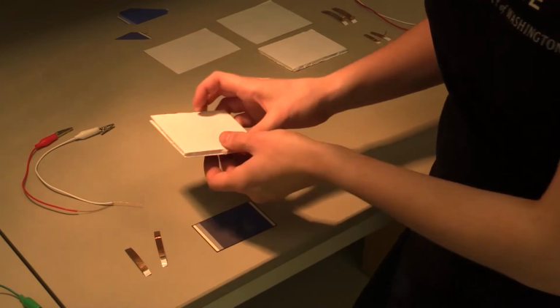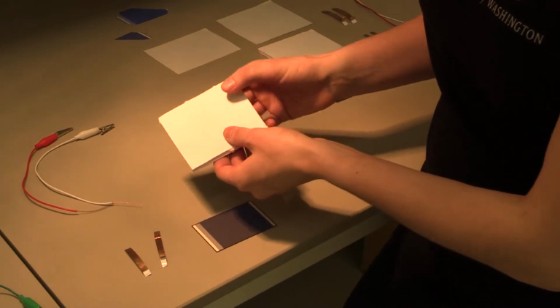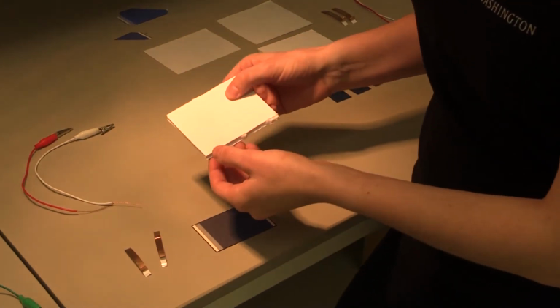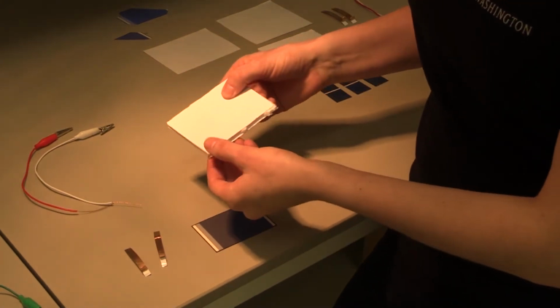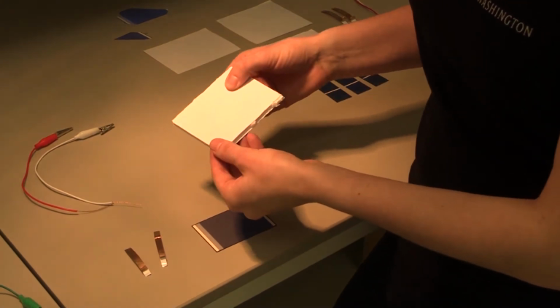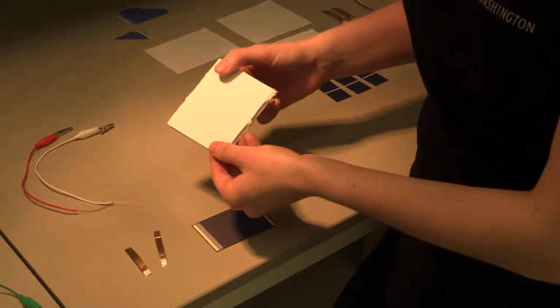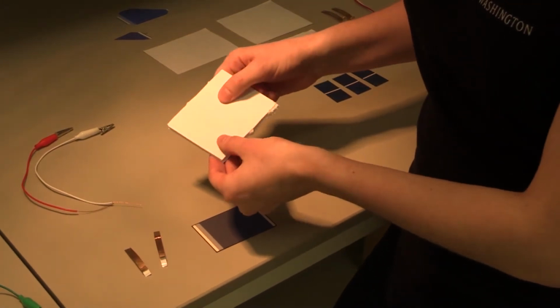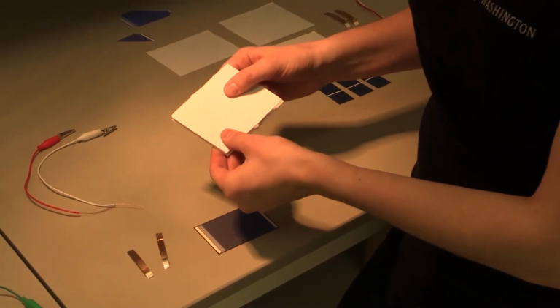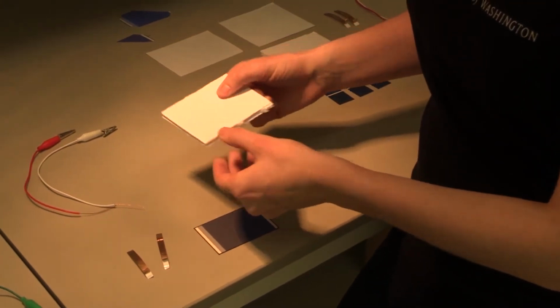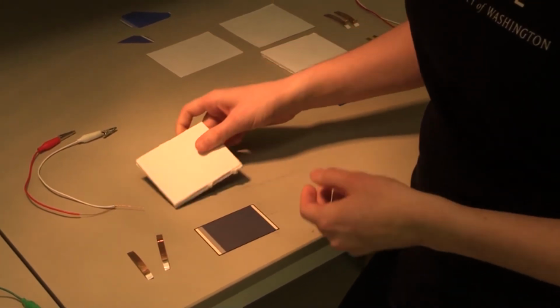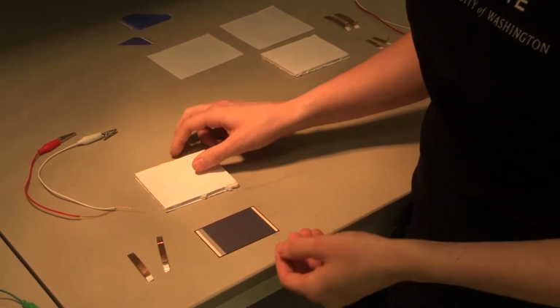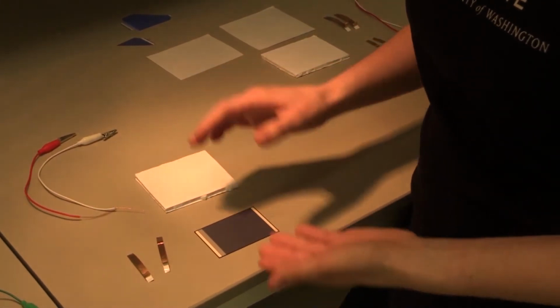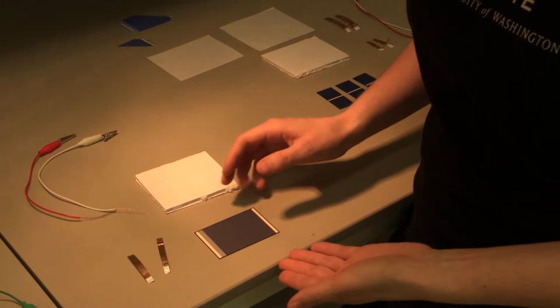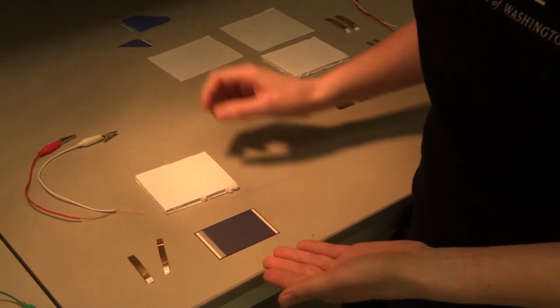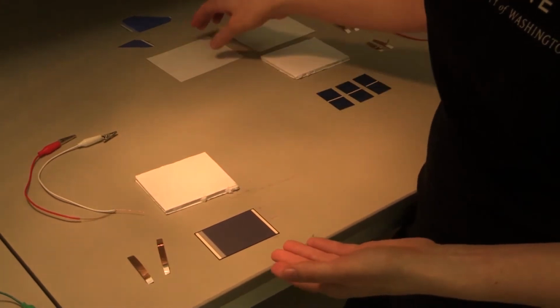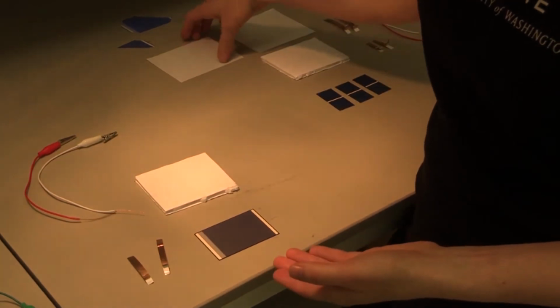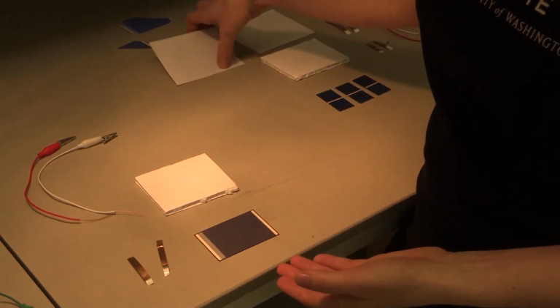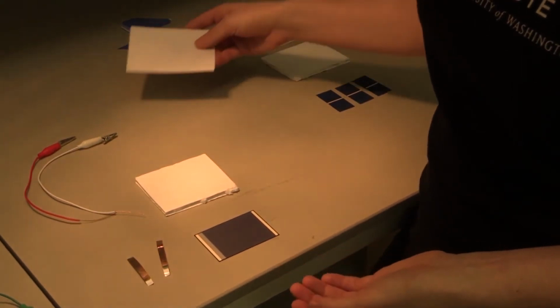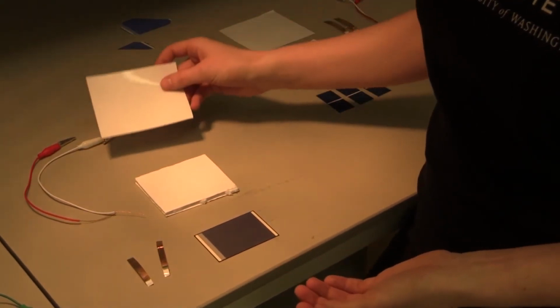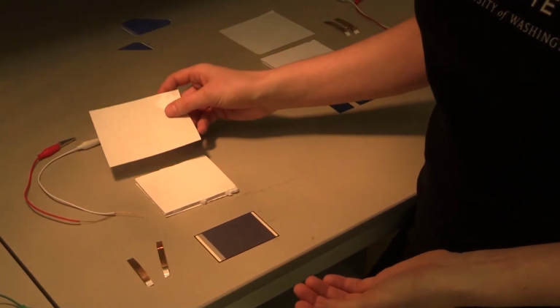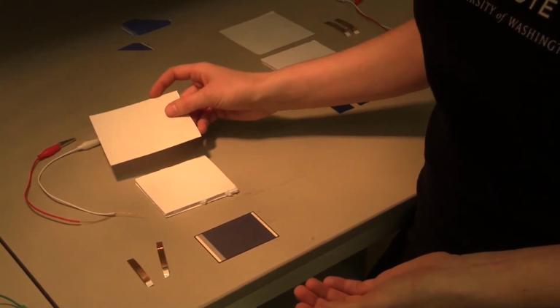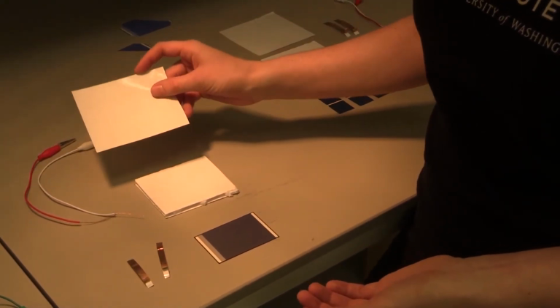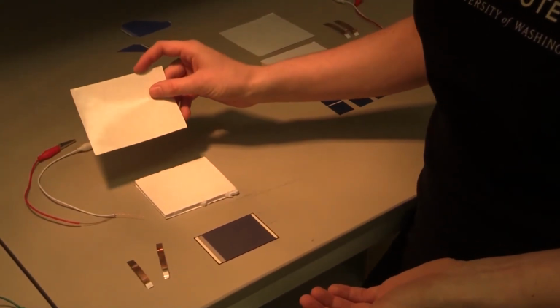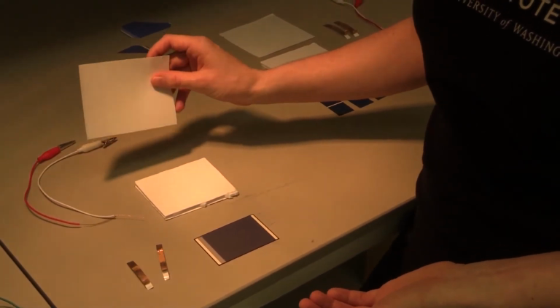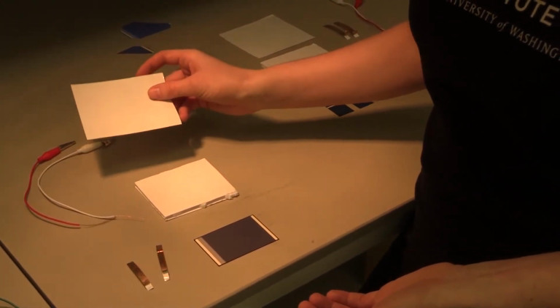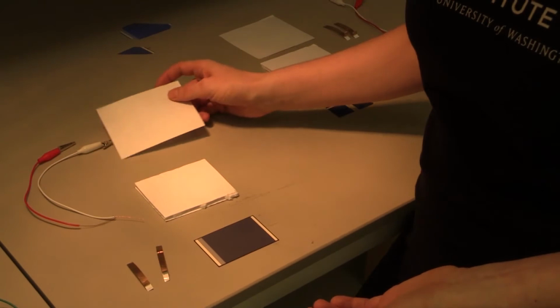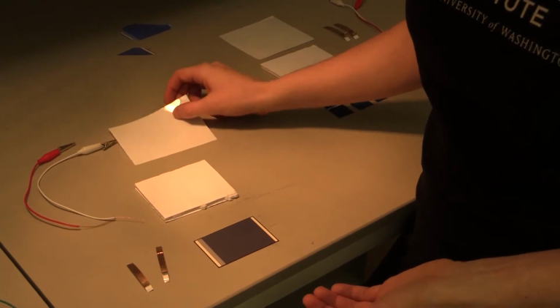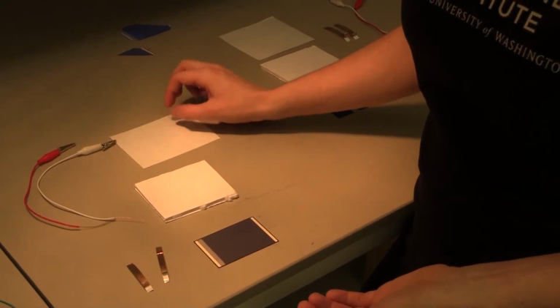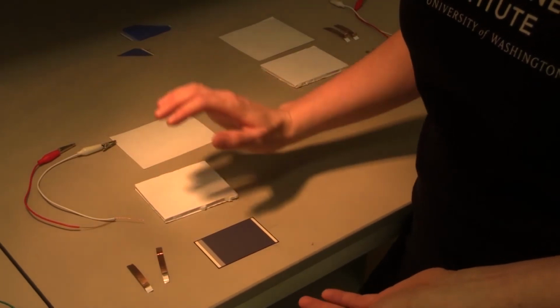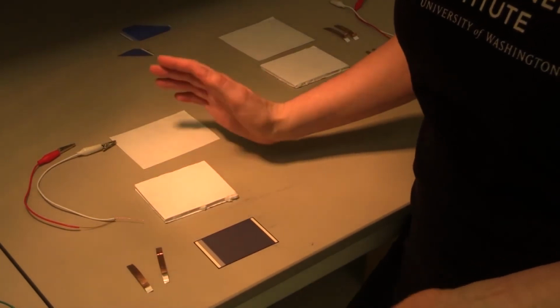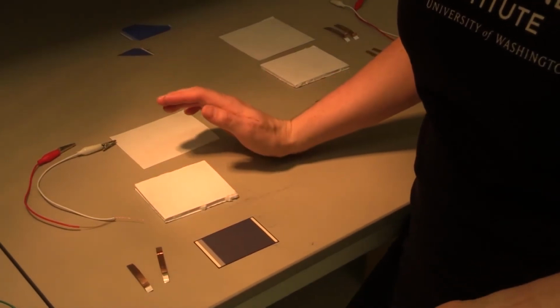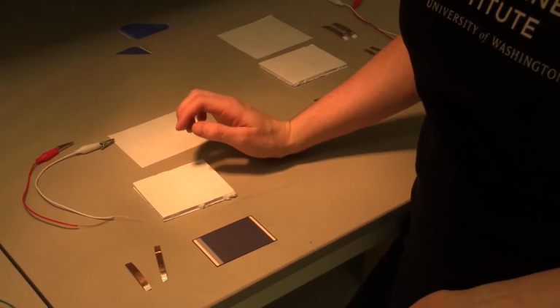We're also going to have a piece of sturdy foam board that doesn't bend easily — that's to protect the actual solar cell — and then to encapsulate it we're going to be using a piece of lamination once we have everything put together.